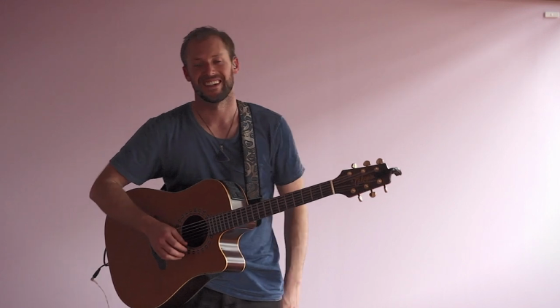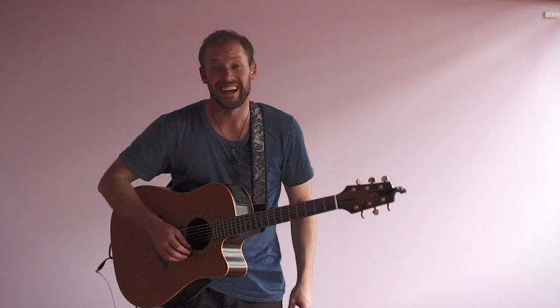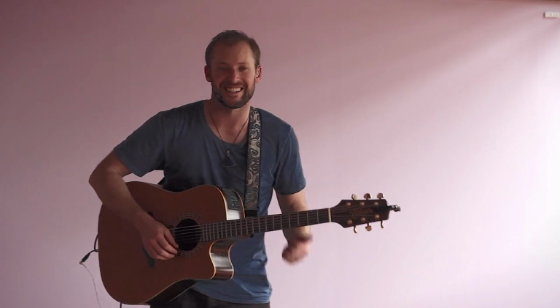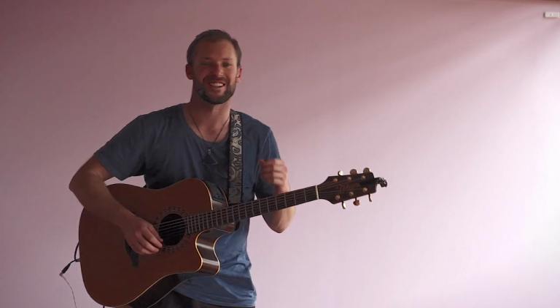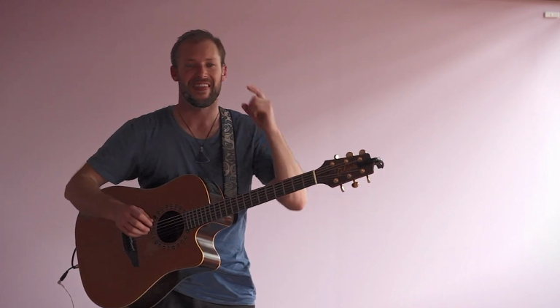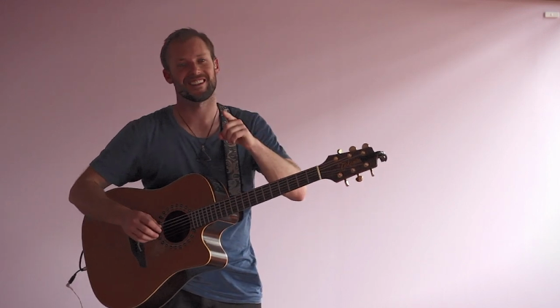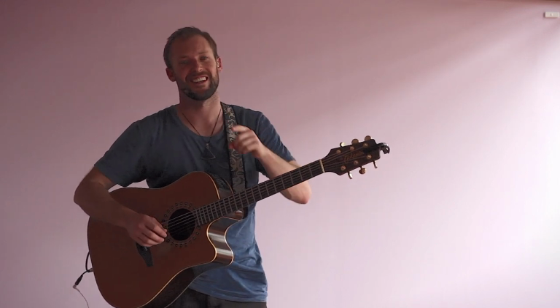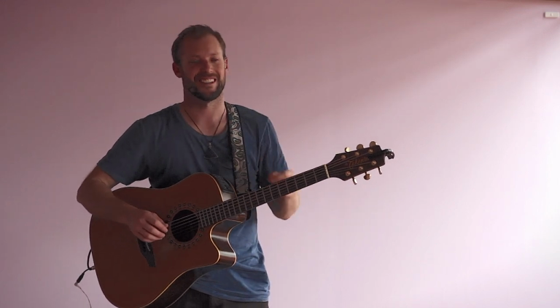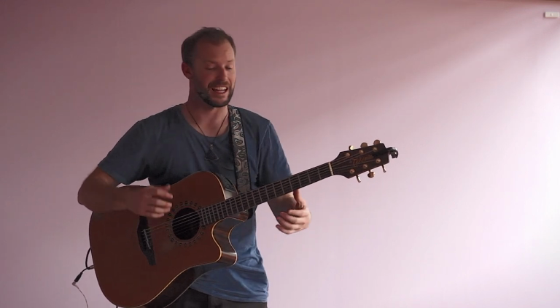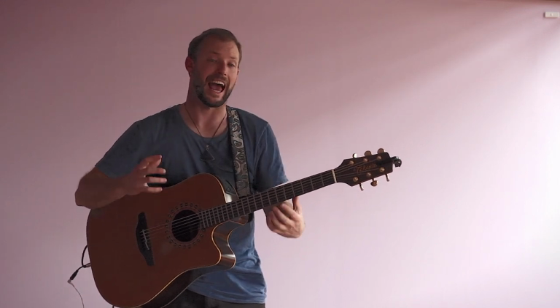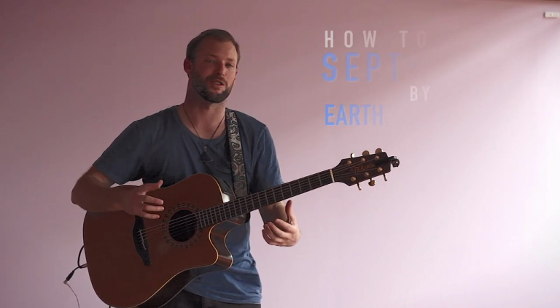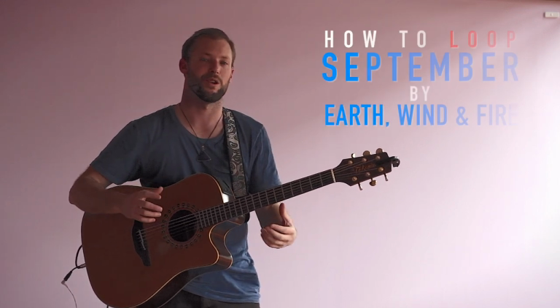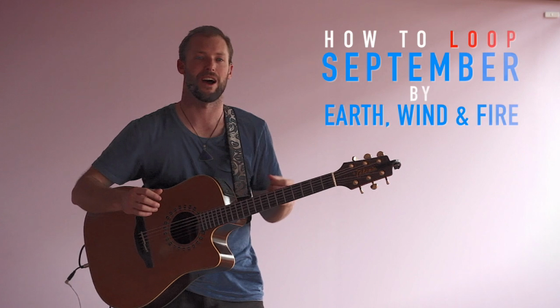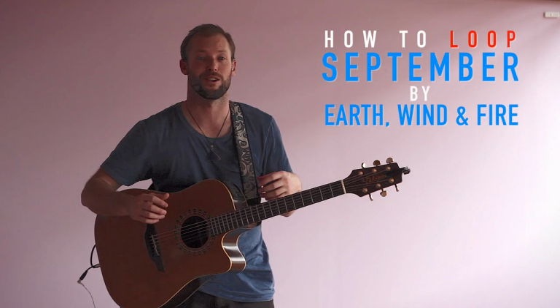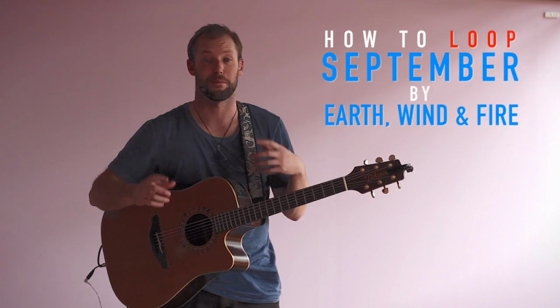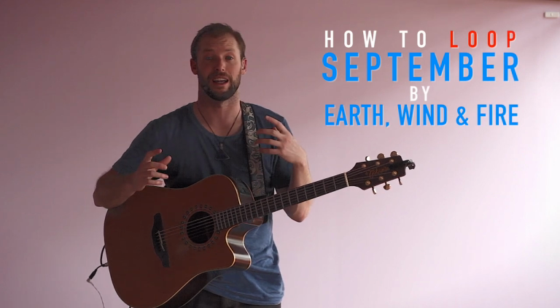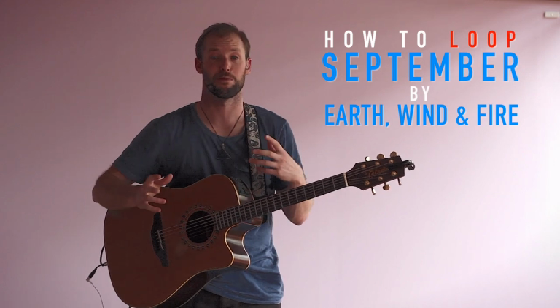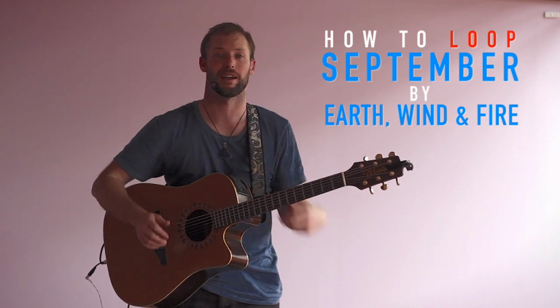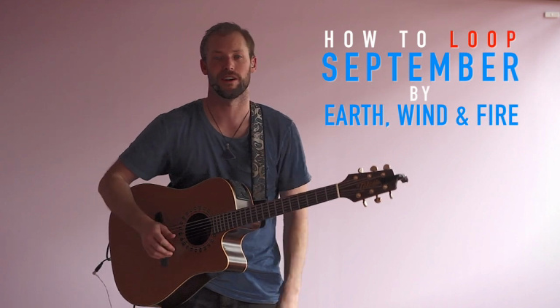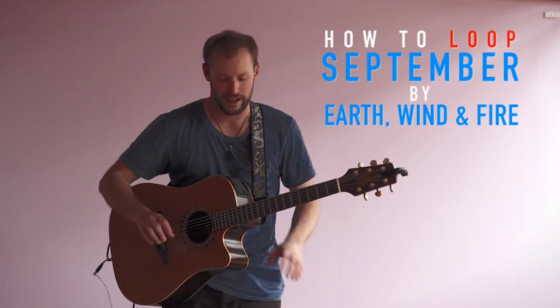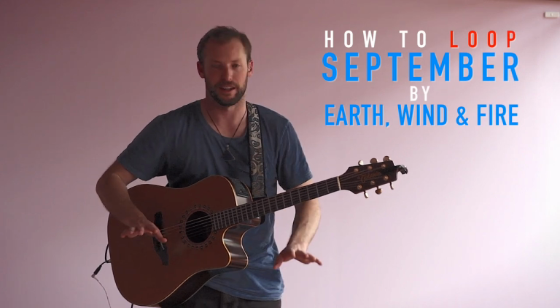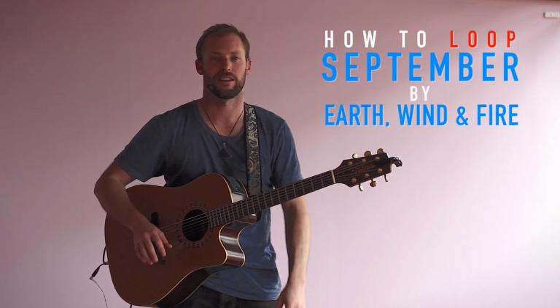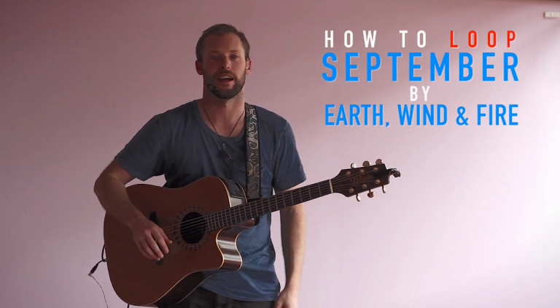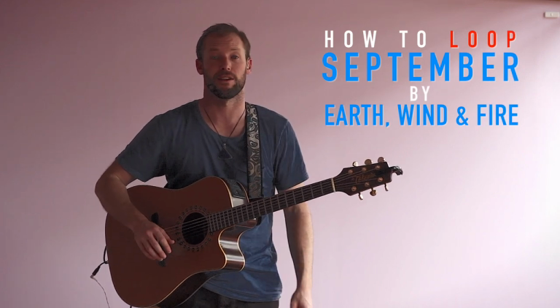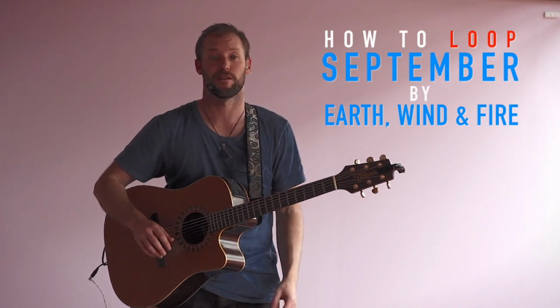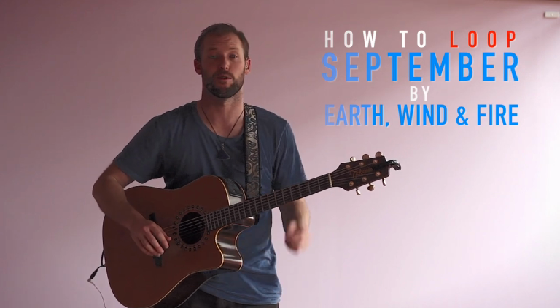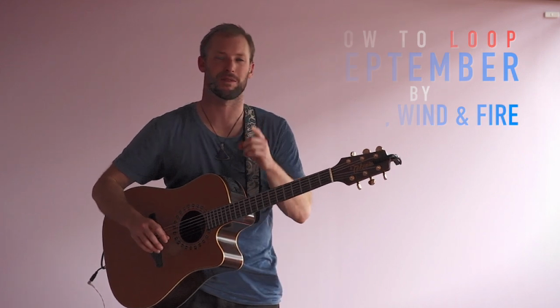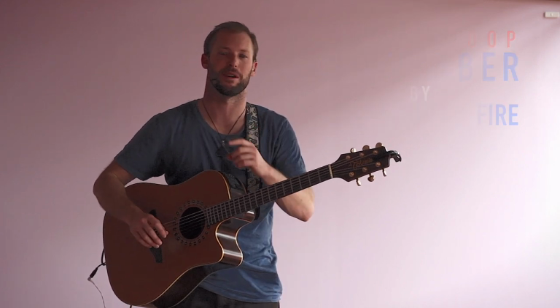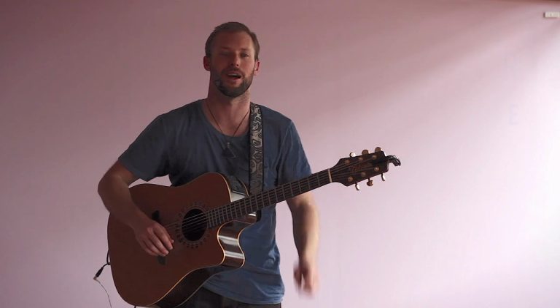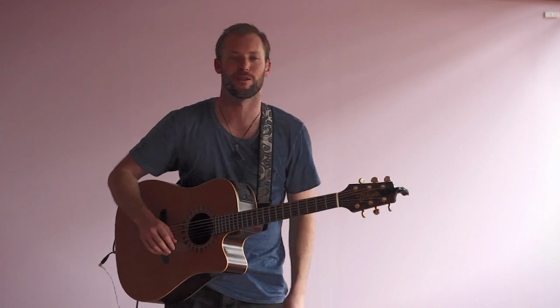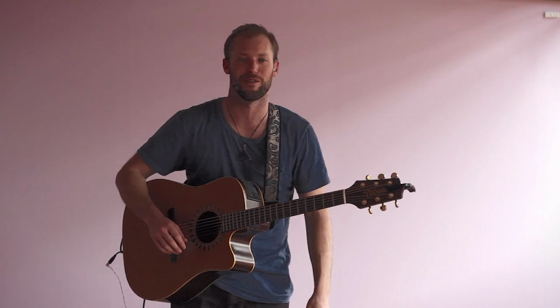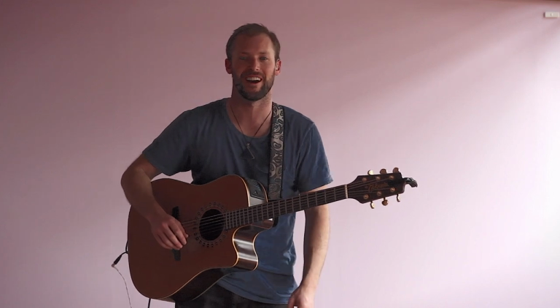Hey guys and girls, this is a little how-to on how I create my loop cover underneath everything for September by Earth, Wind & Fire.